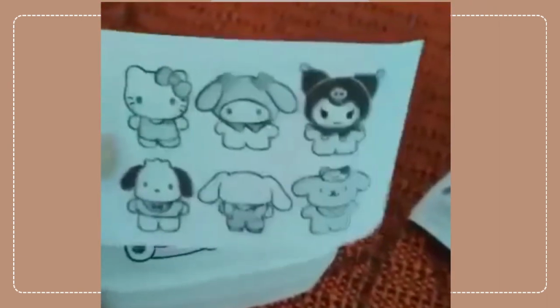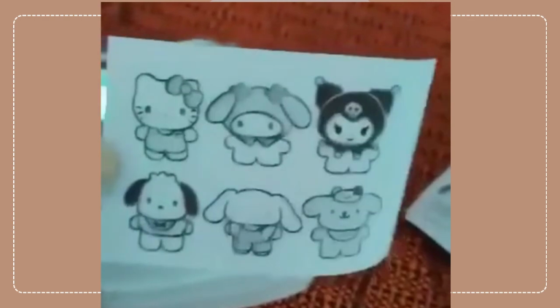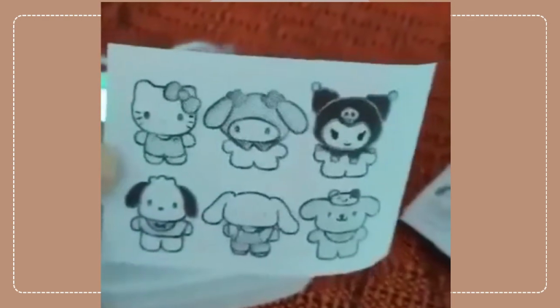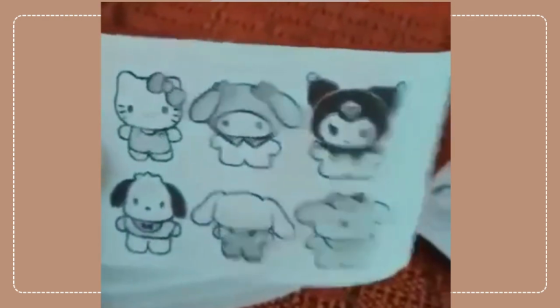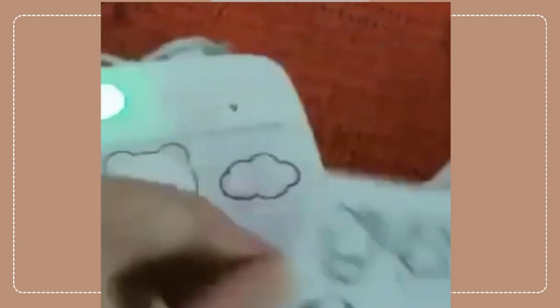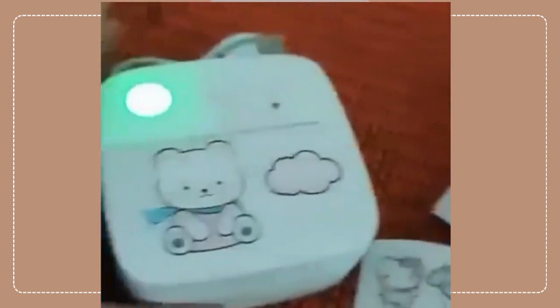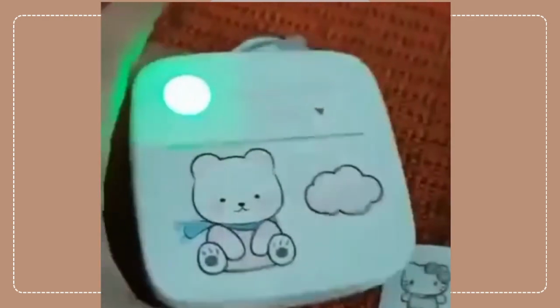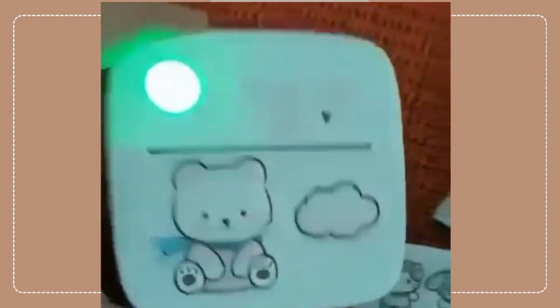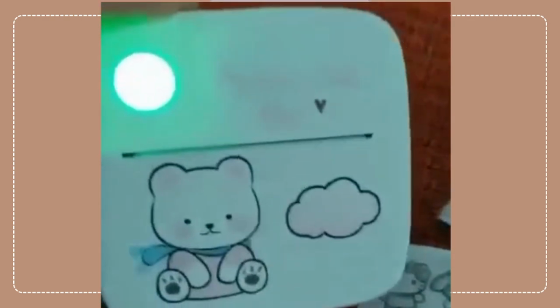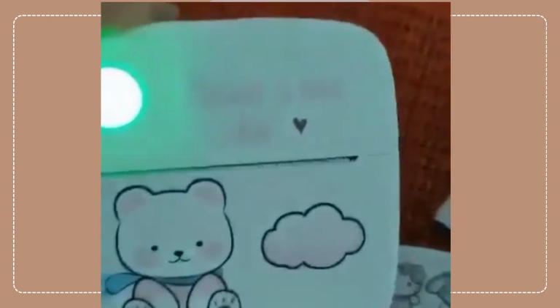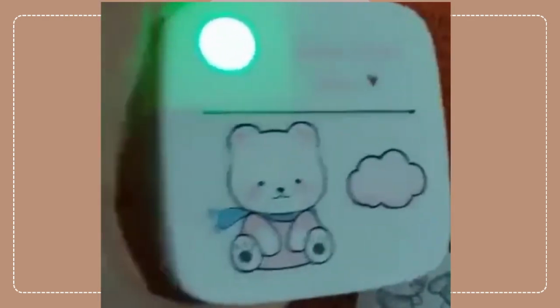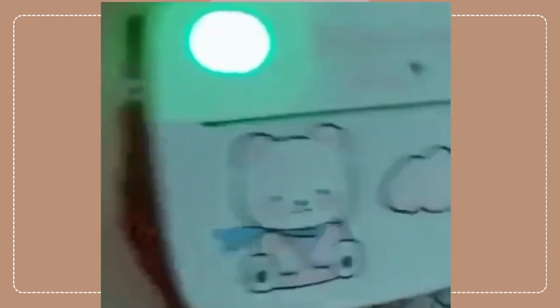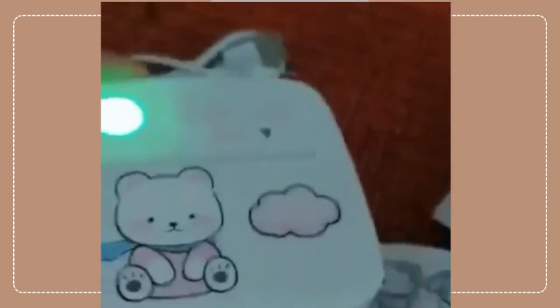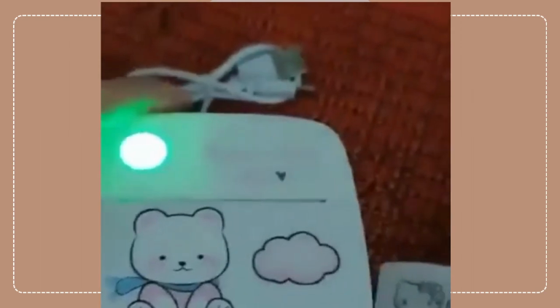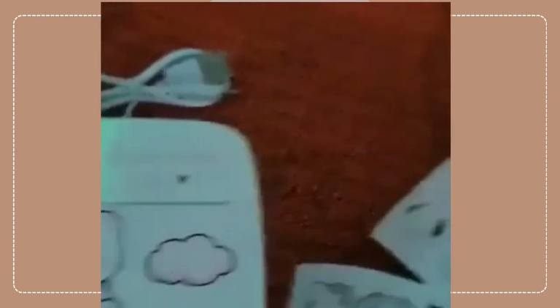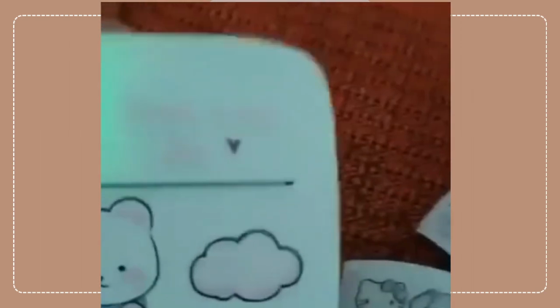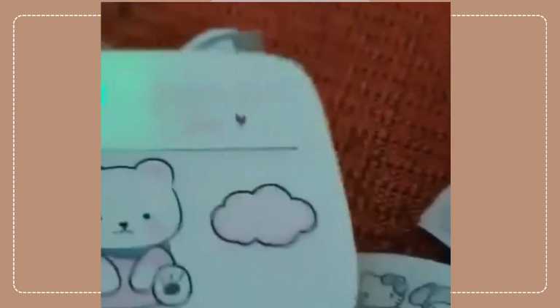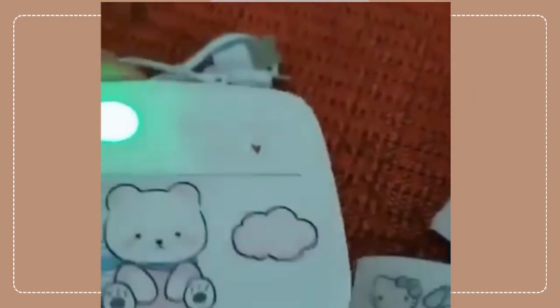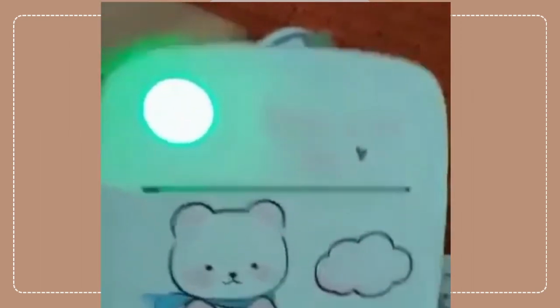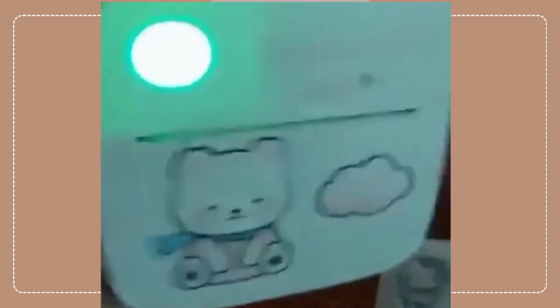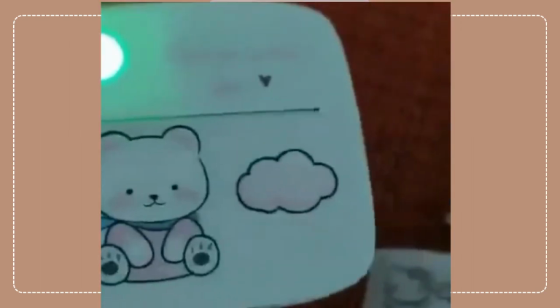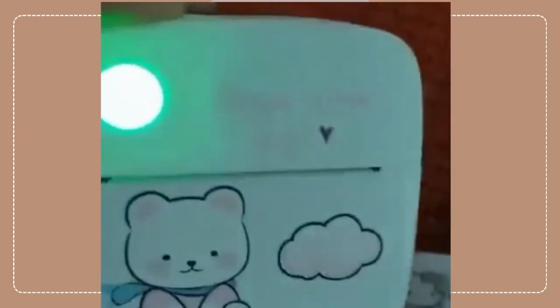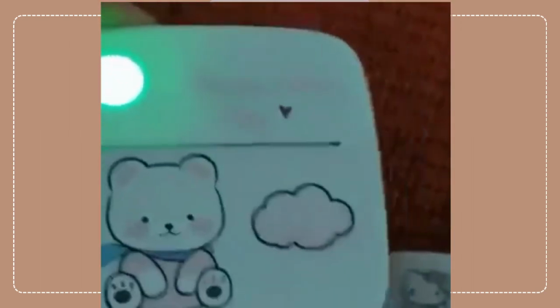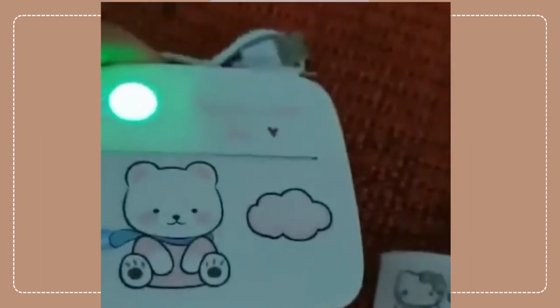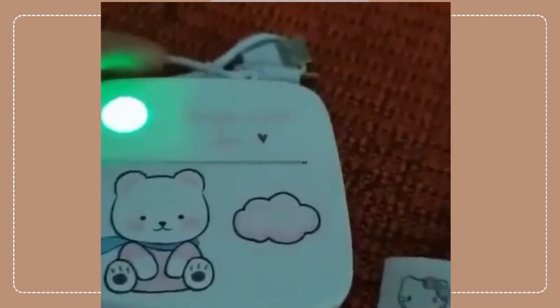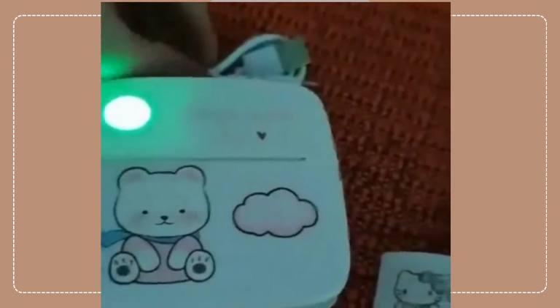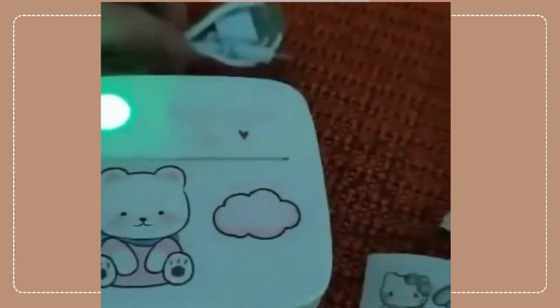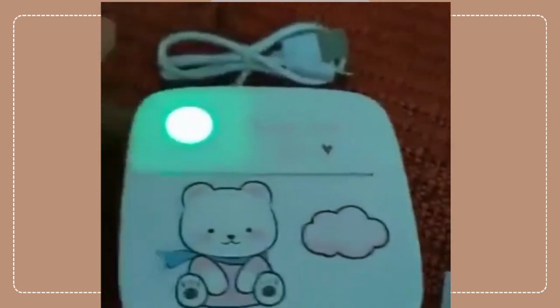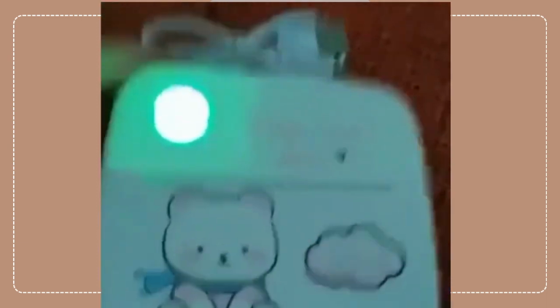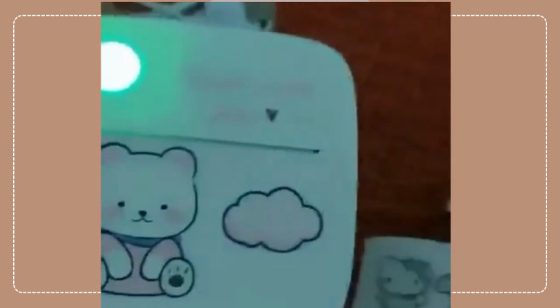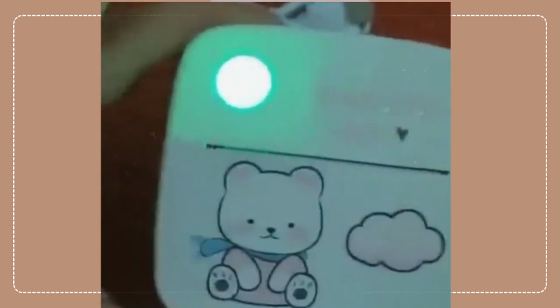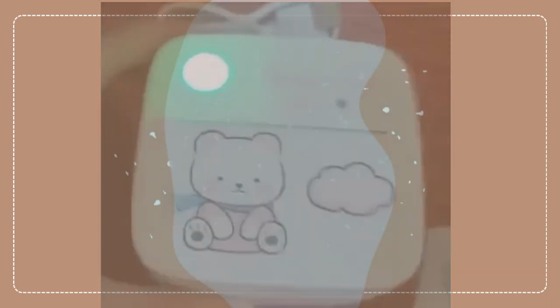I'll probably recommend this thermal printer for anyone who just wanted to have a handy dandy printer right in their bags, backpack, whatever. So cool.